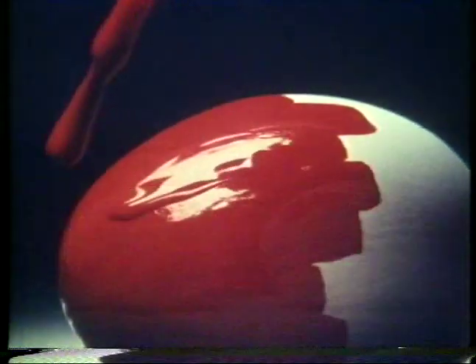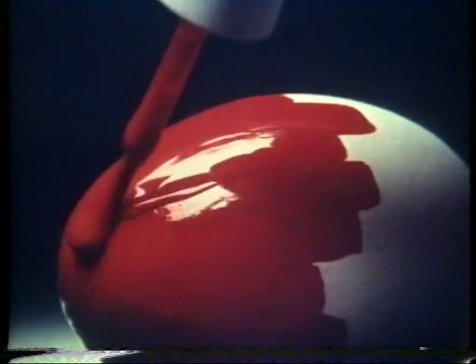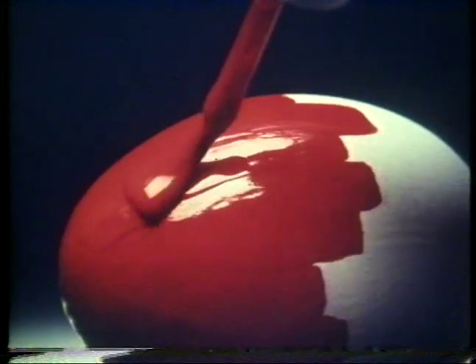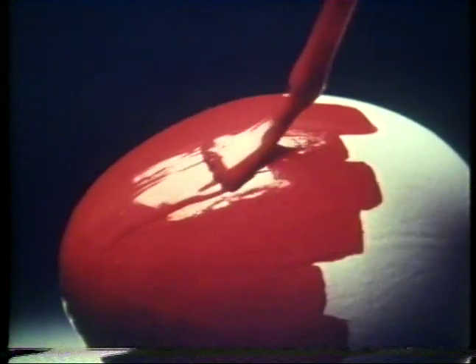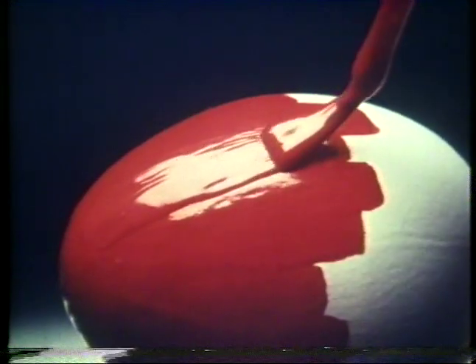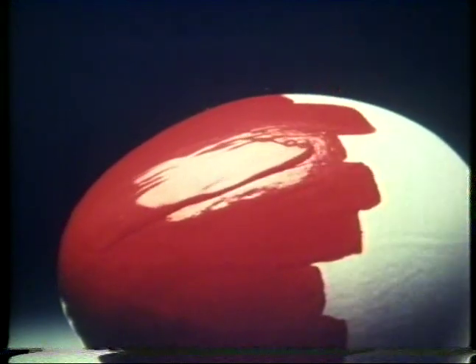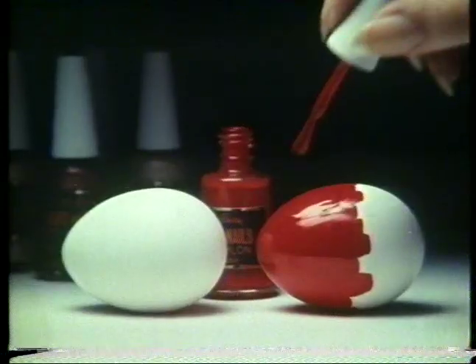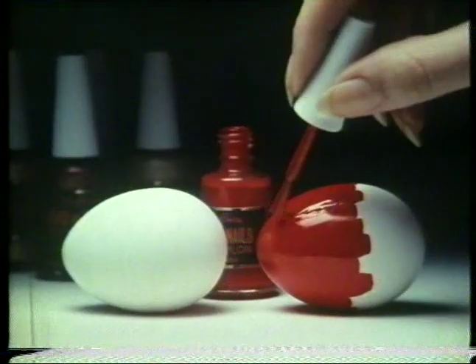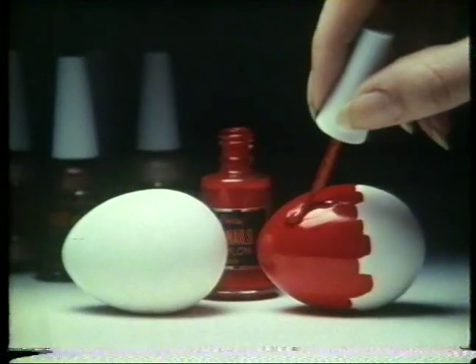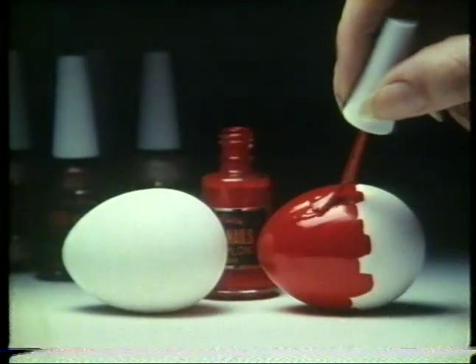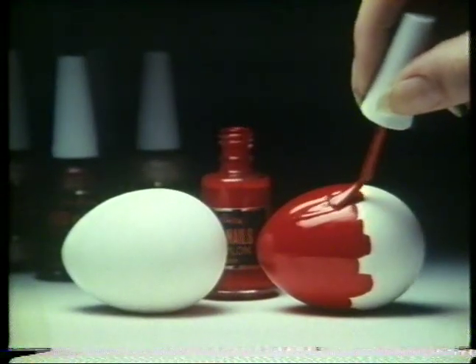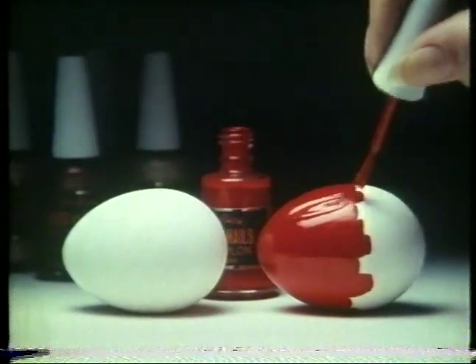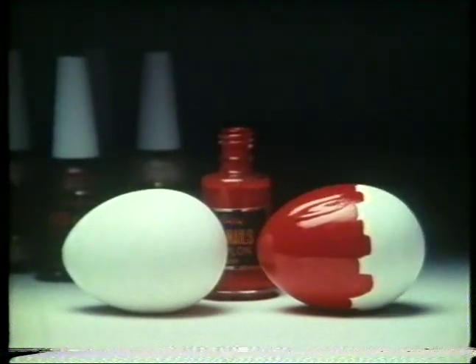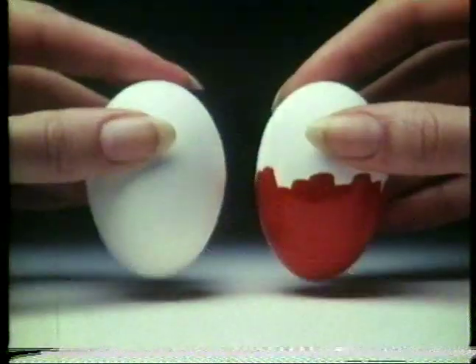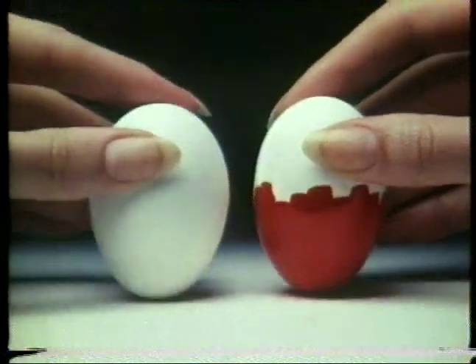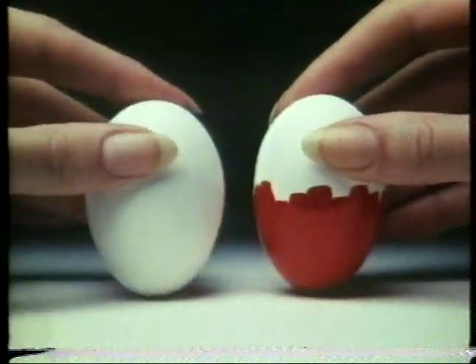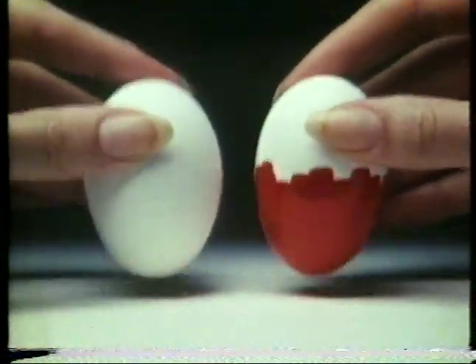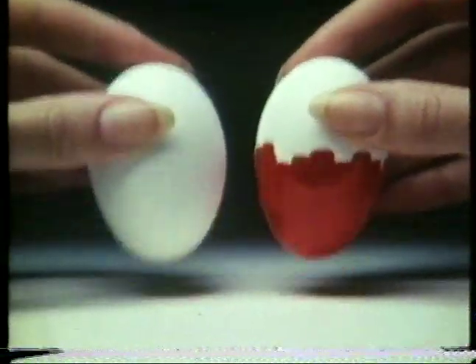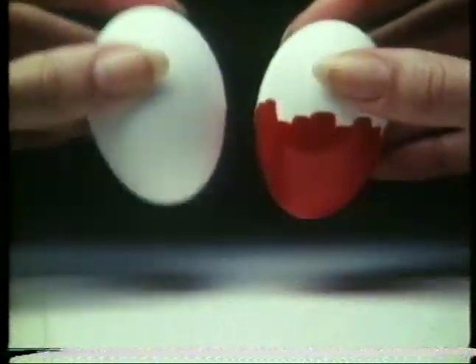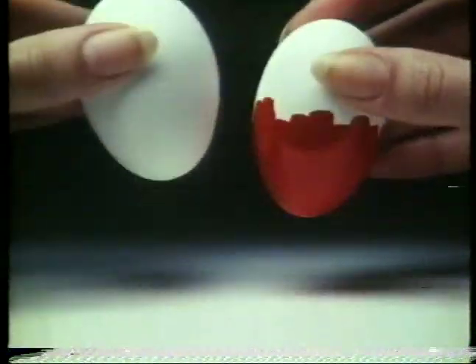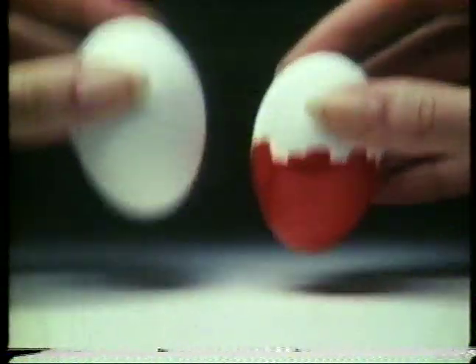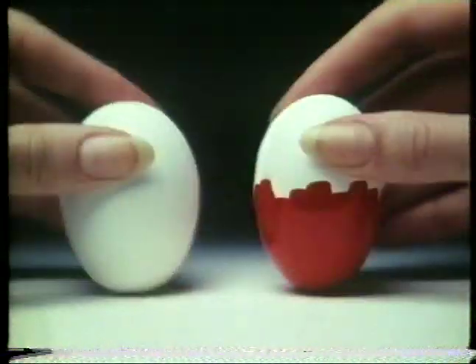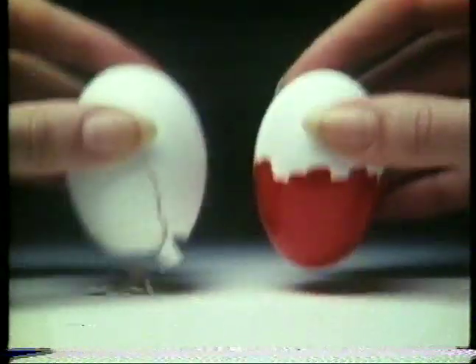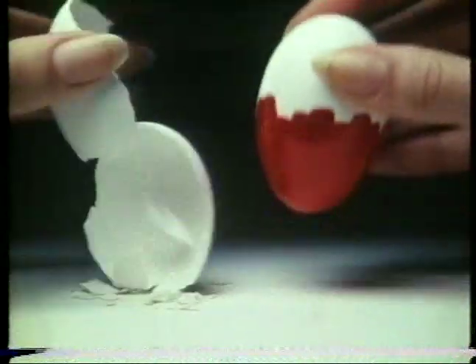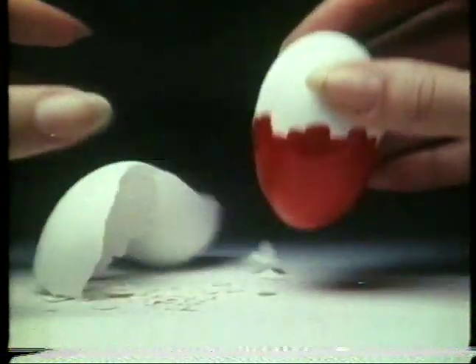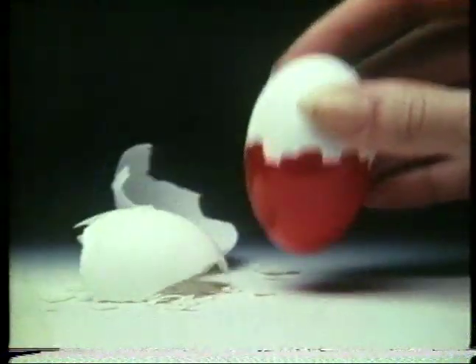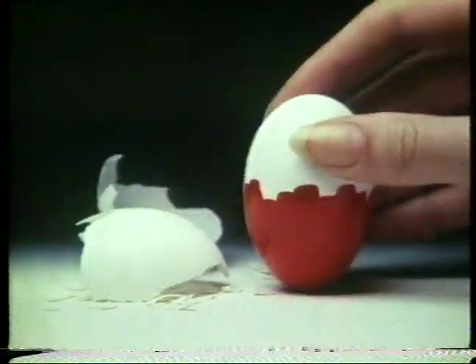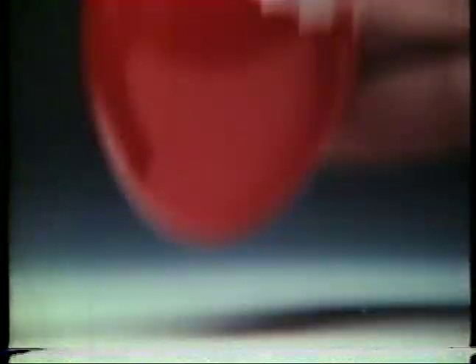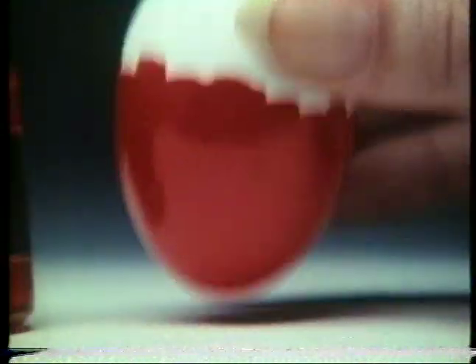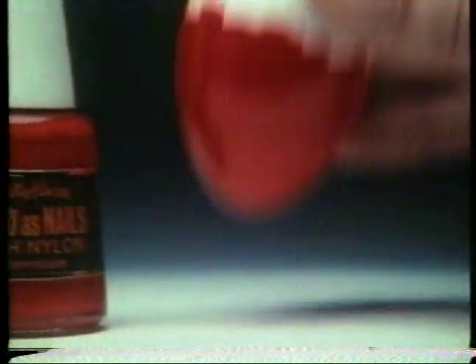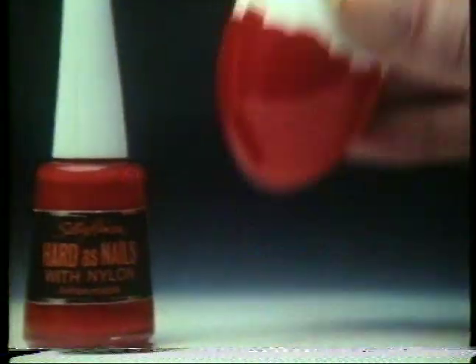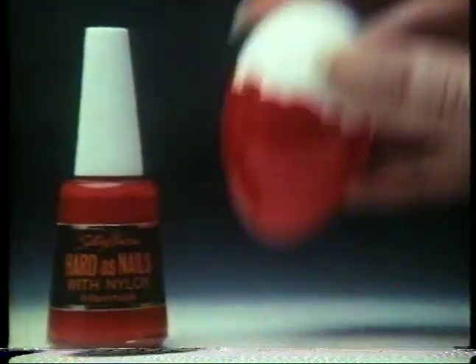Sally Hansen Hard as Nails with nylon helps protect nails against work, water, splits and cracks in 12 stunning colours. Use Hard as Nails to protect your nails and let them grow. And your hands could be as bold as the eggshell on the right.